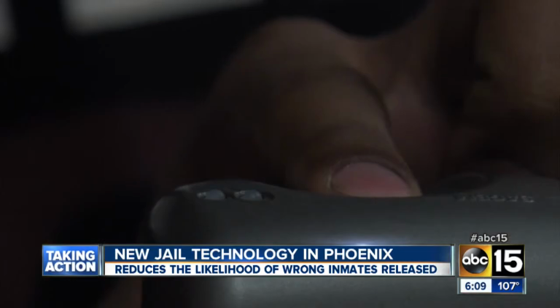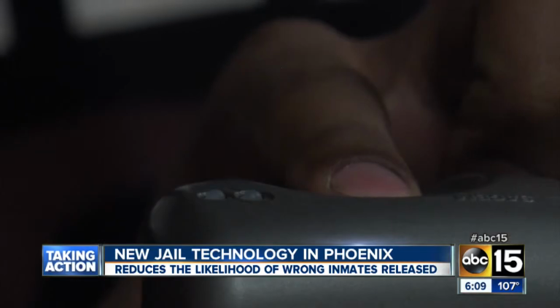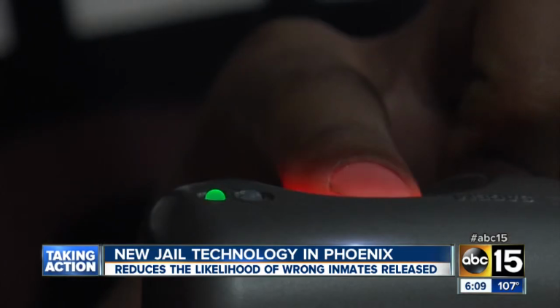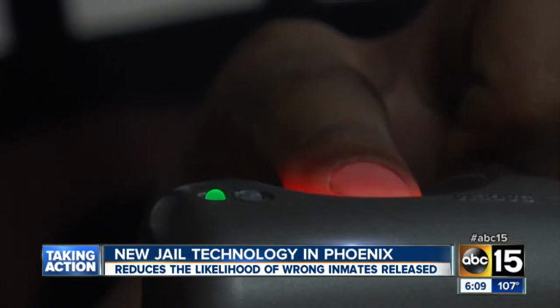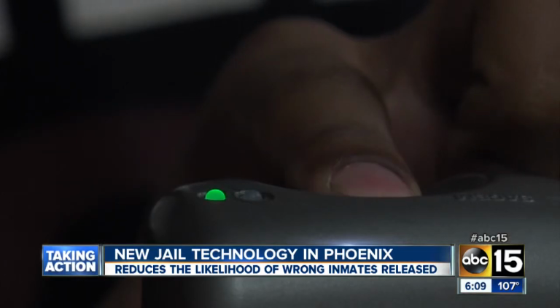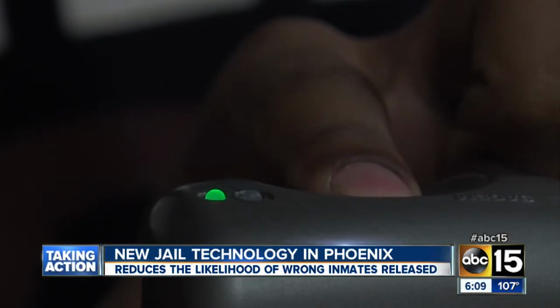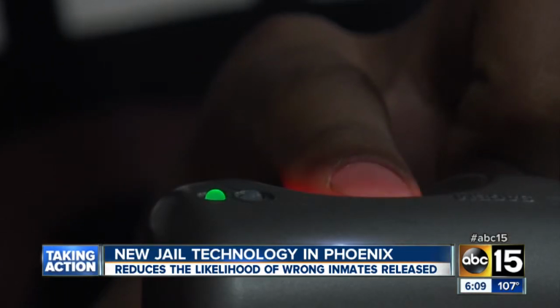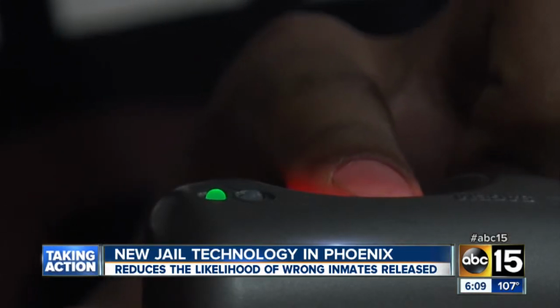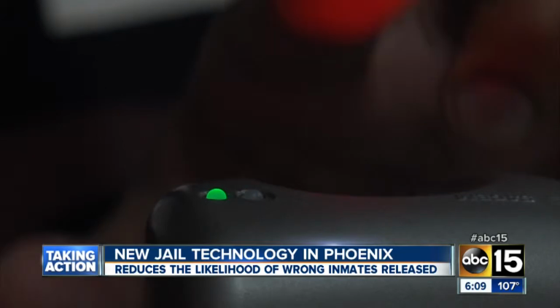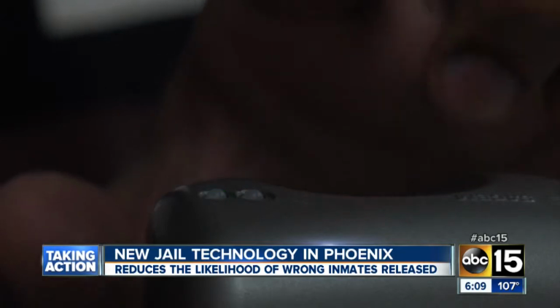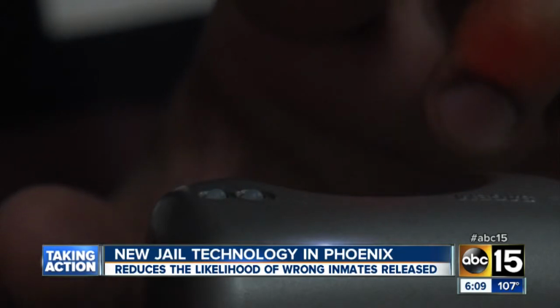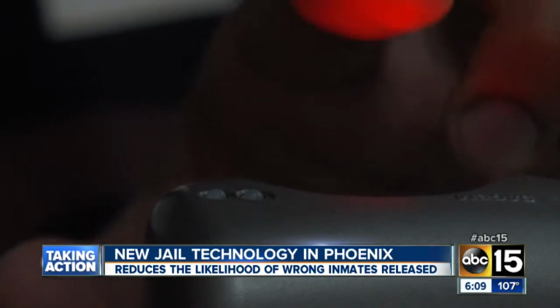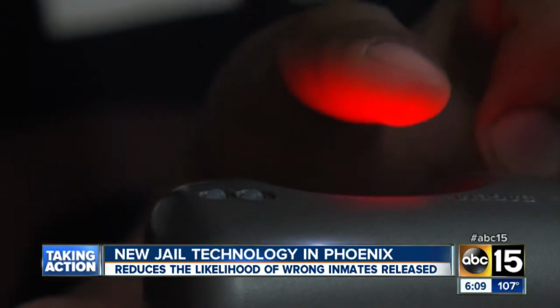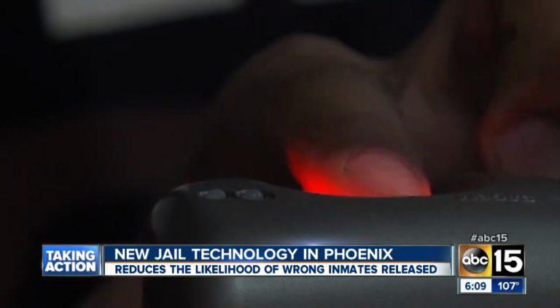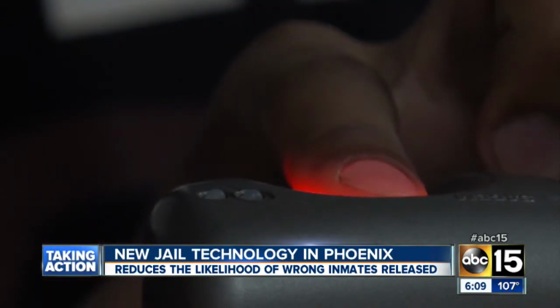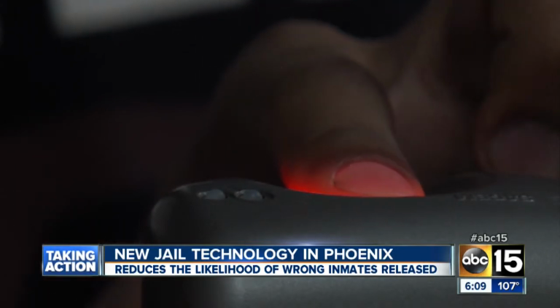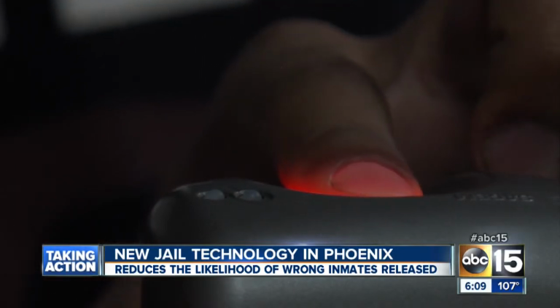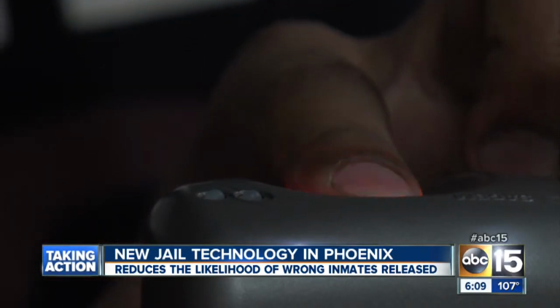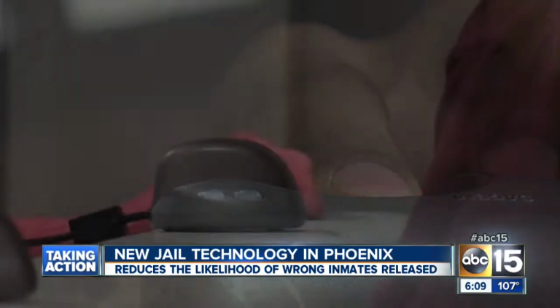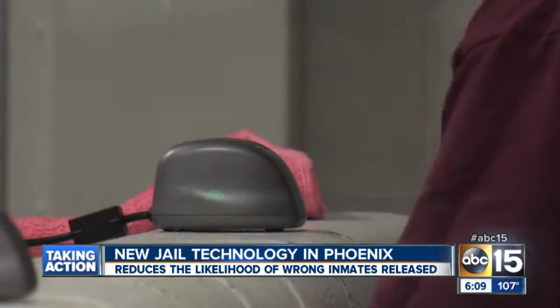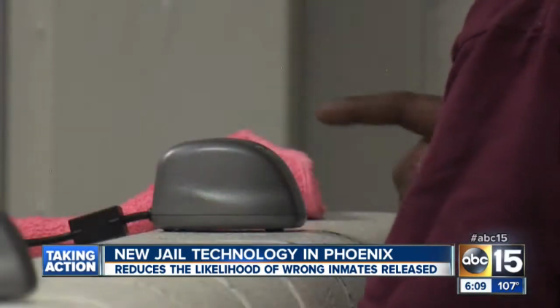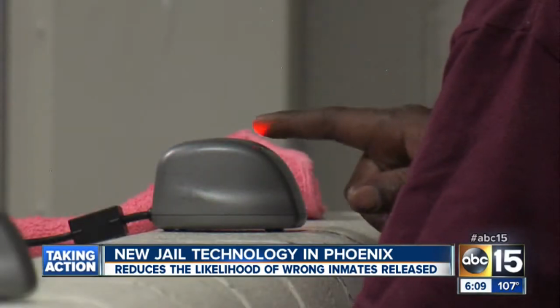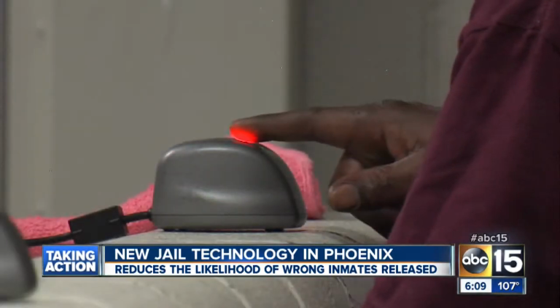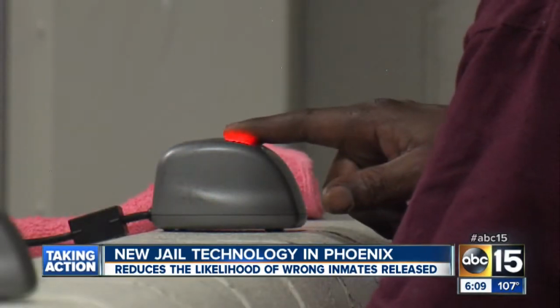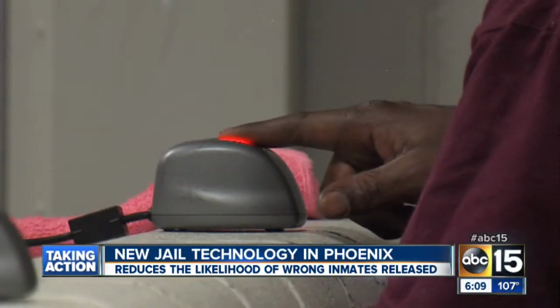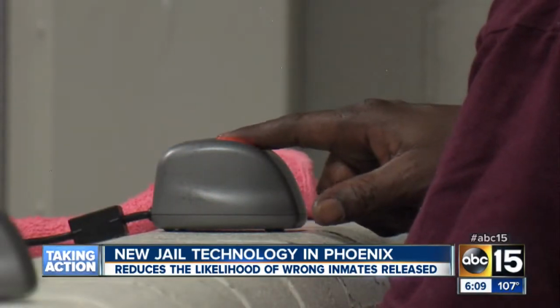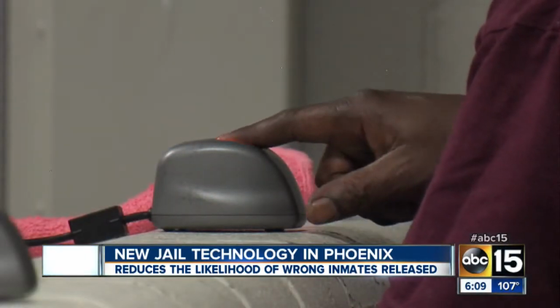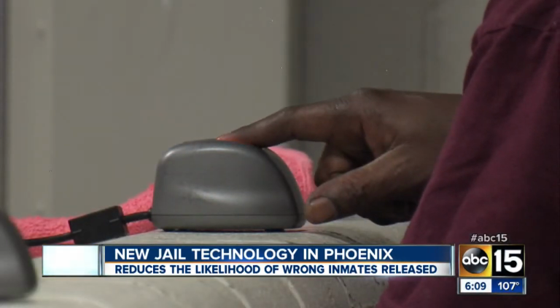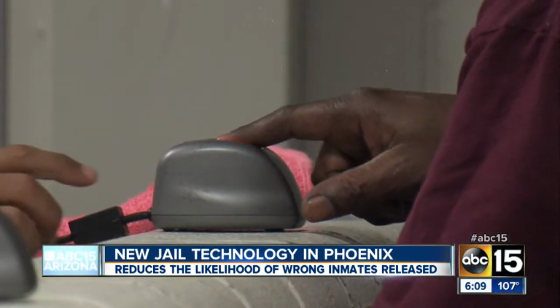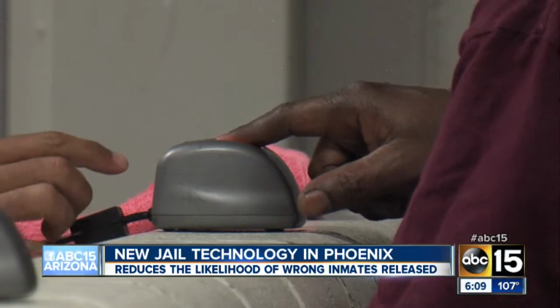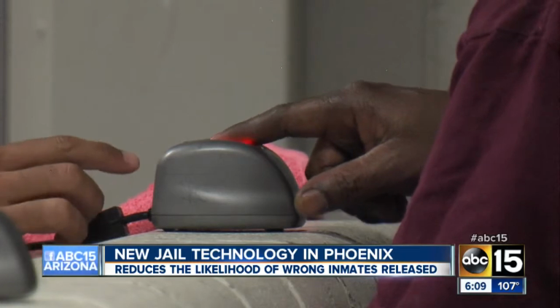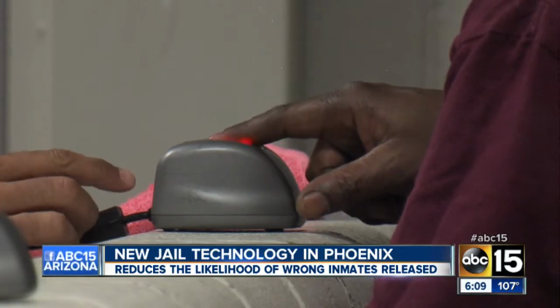I need your right index finger. I'm going to put it on there. The green light will turn on. Name, date of birth — it takes aliases if you have them.